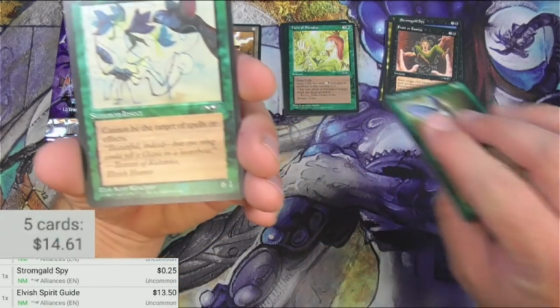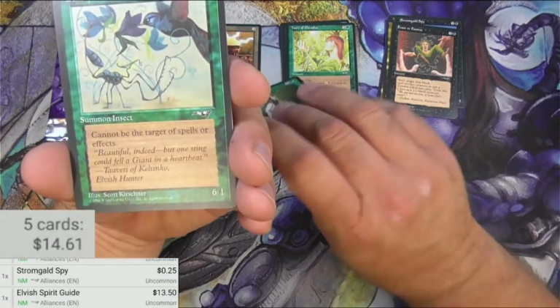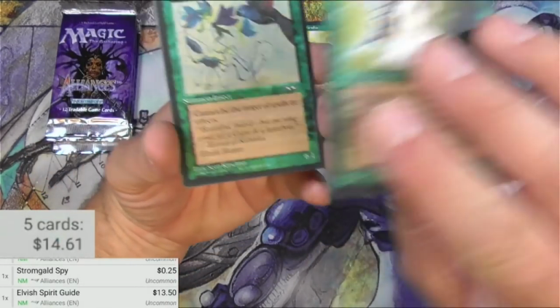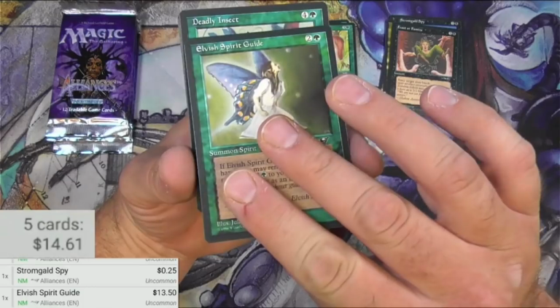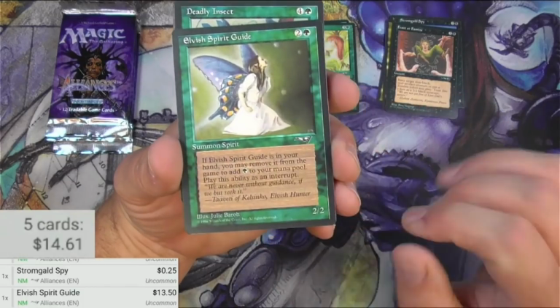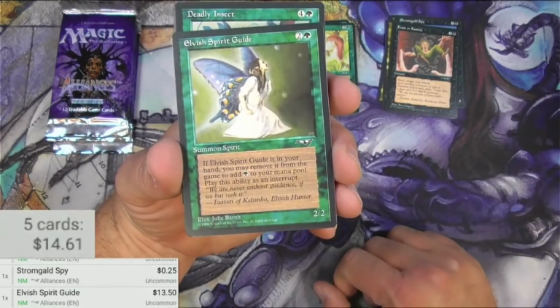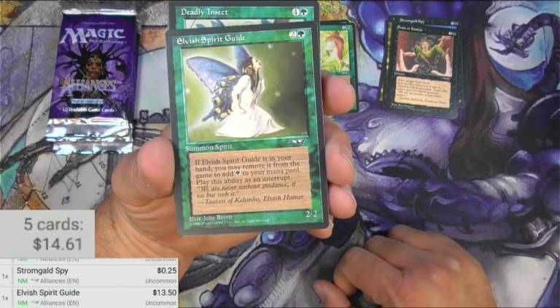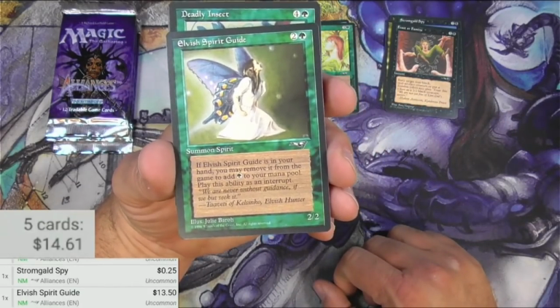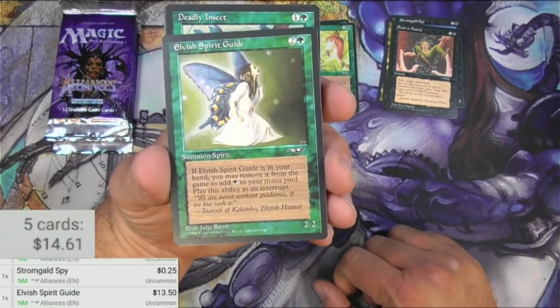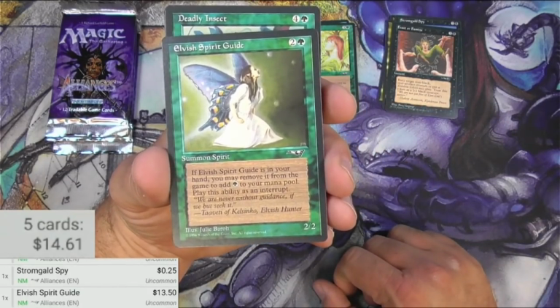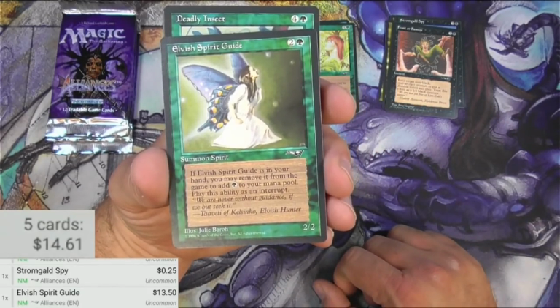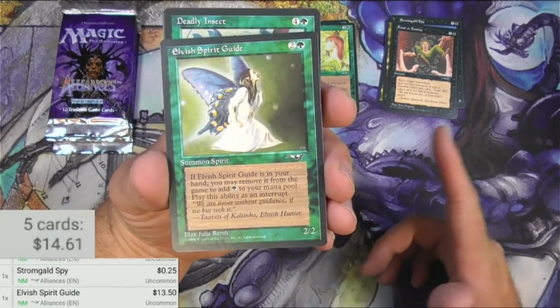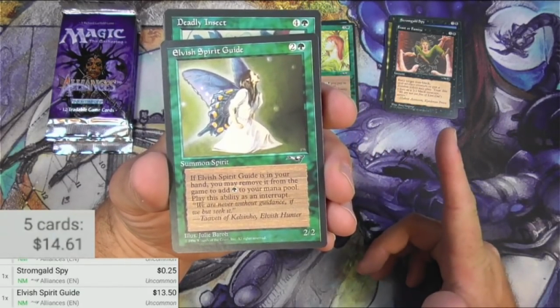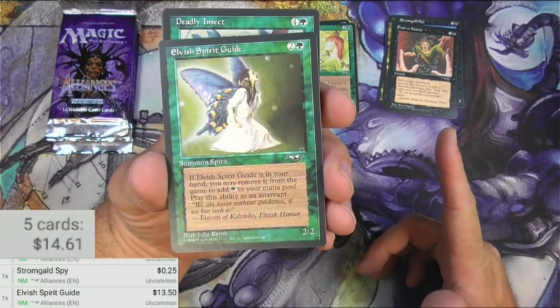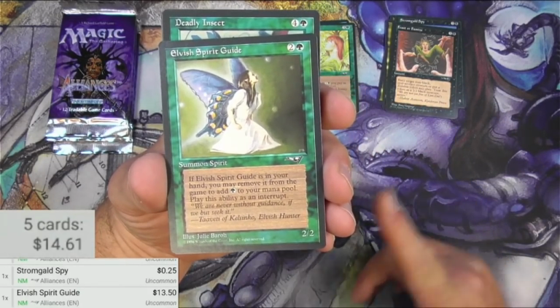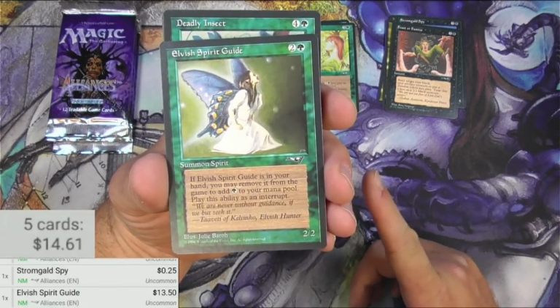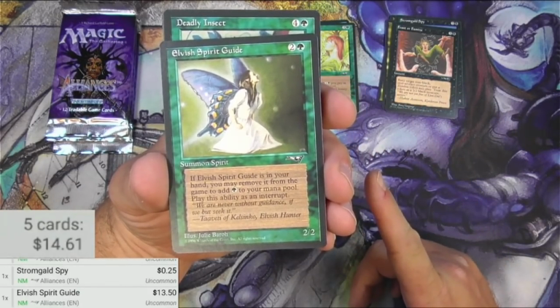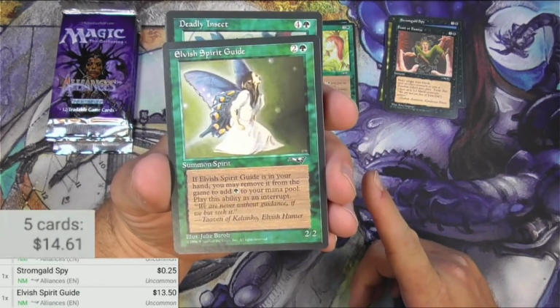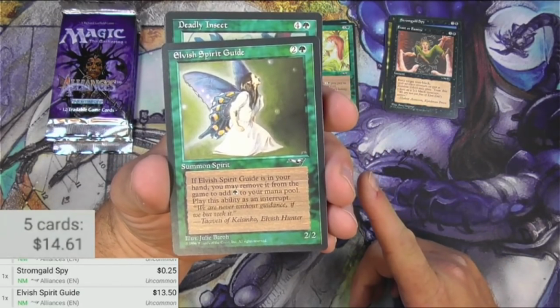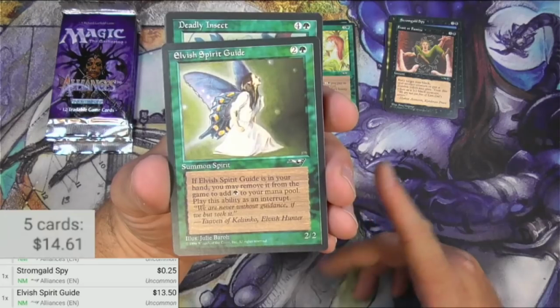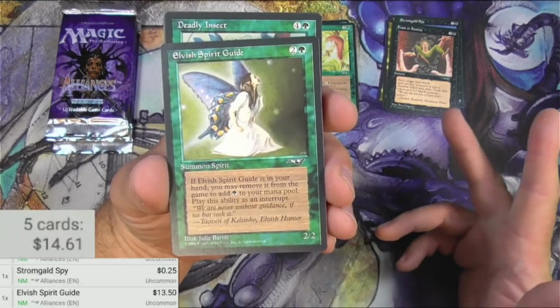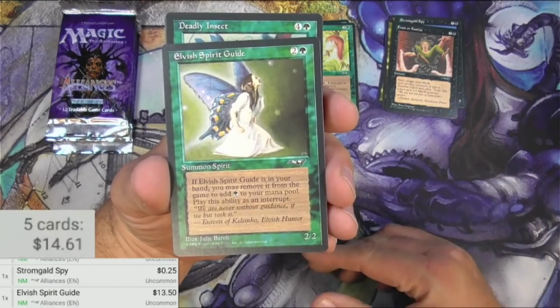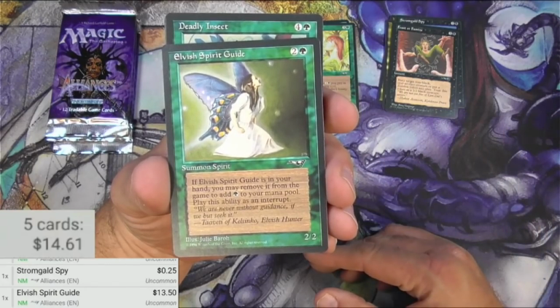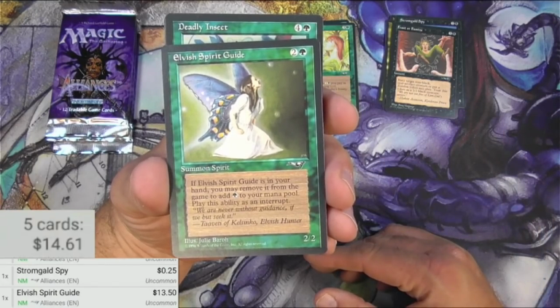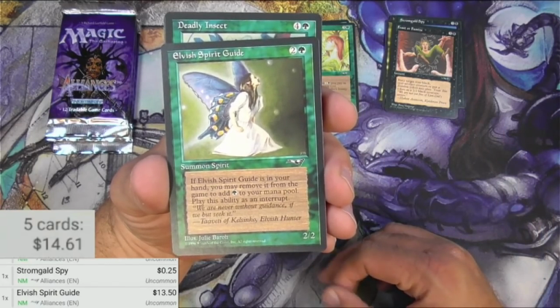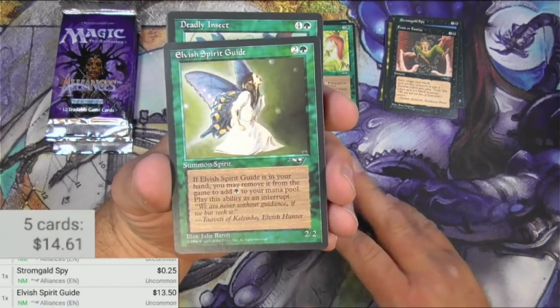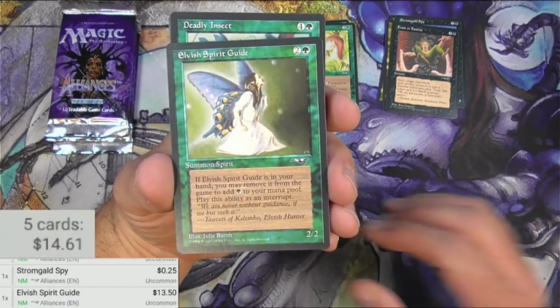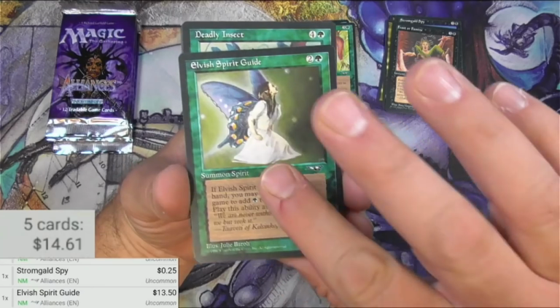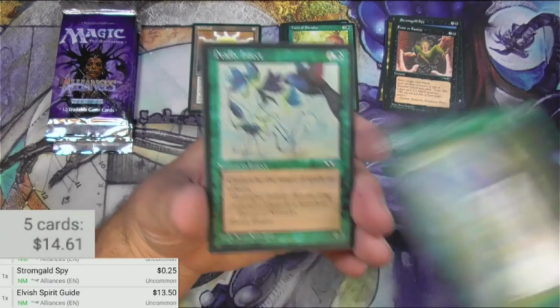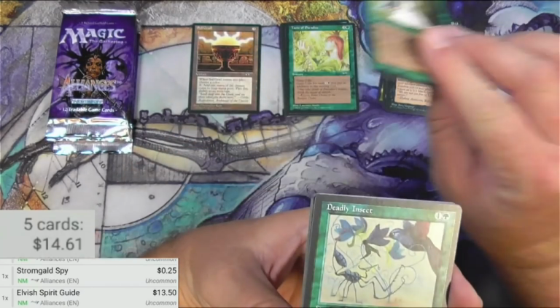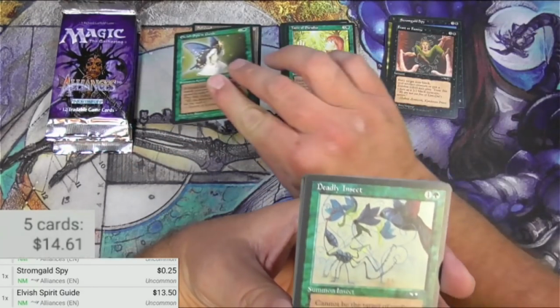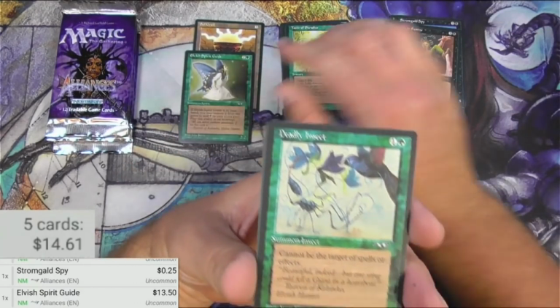1350. It's a card that you can actually remove it from your hand, remove it from the game from your hand, to add green to your mana pool. So it's like a Simian Spirit Guide — pretty good for green, right? So we'll pull that one.